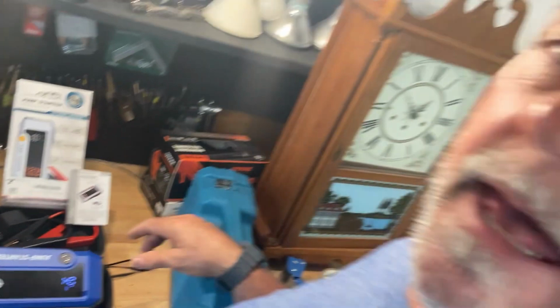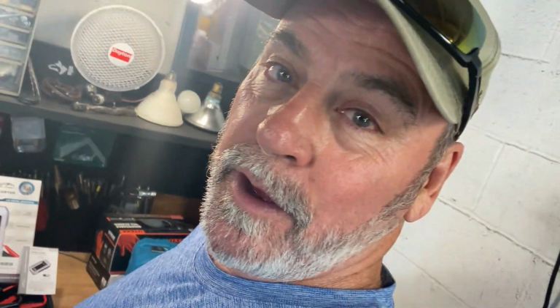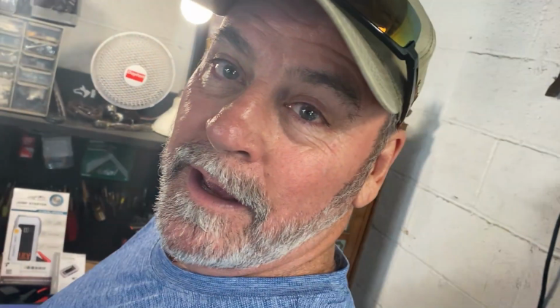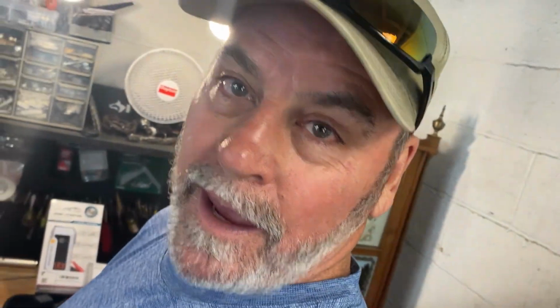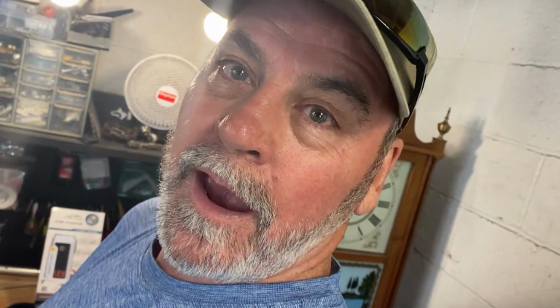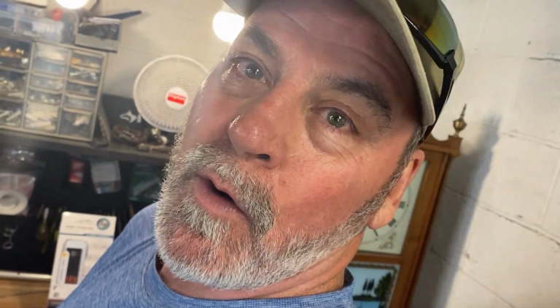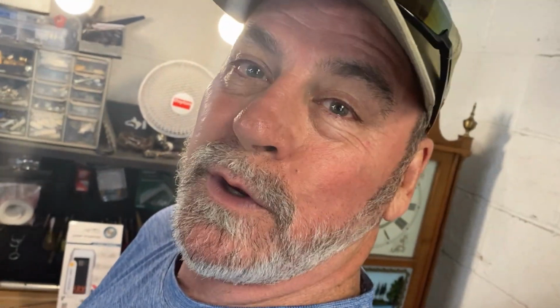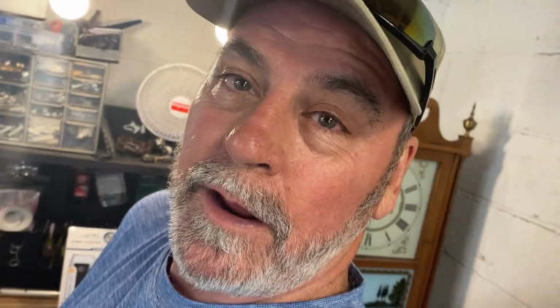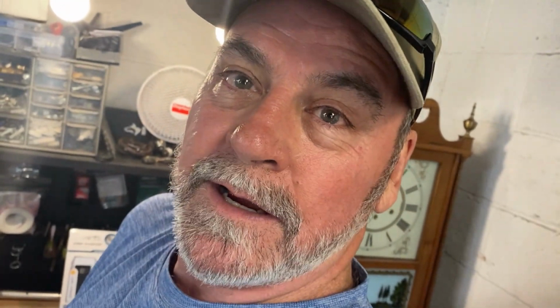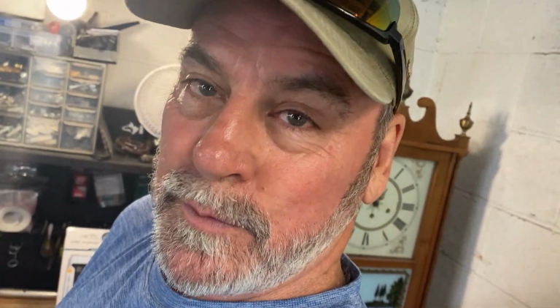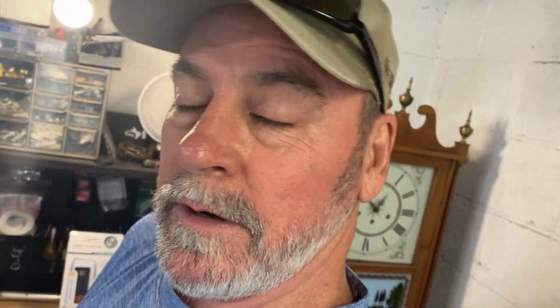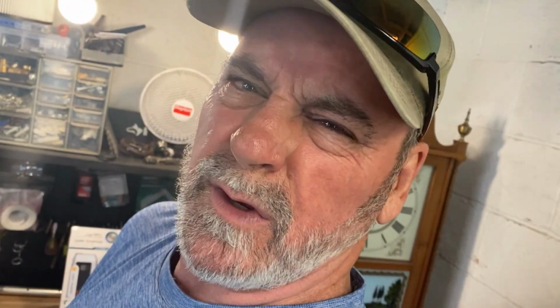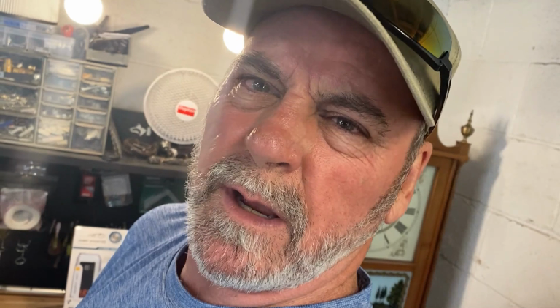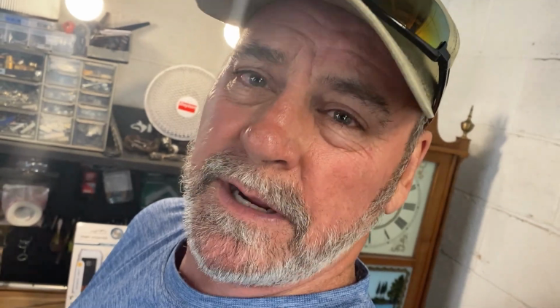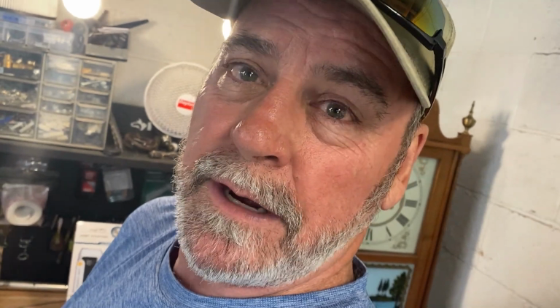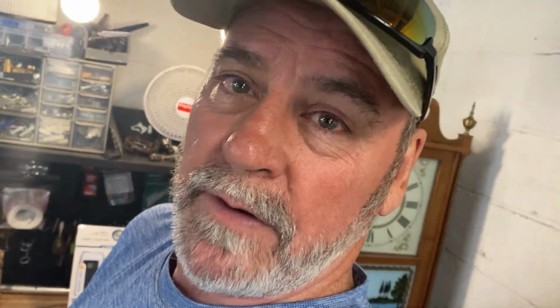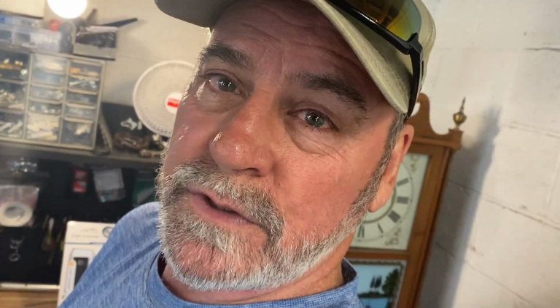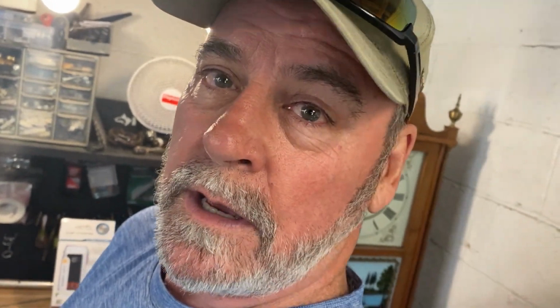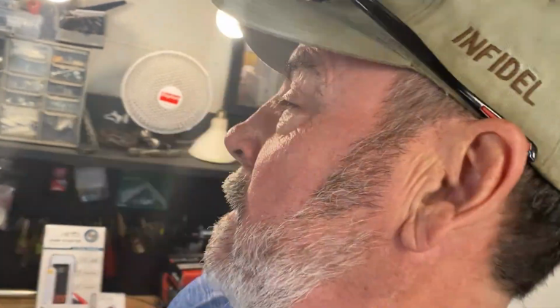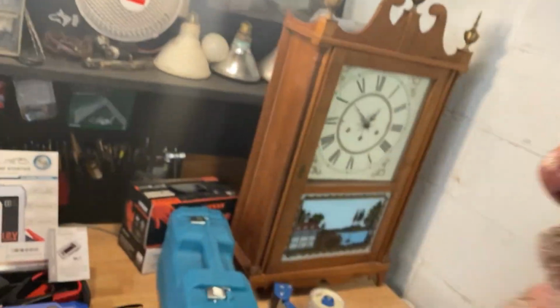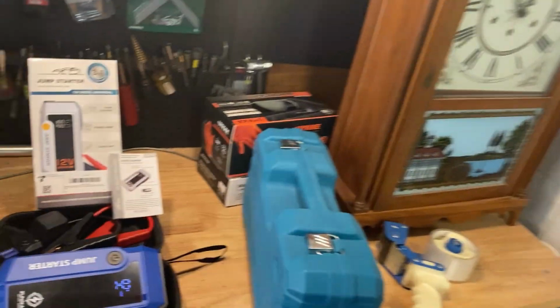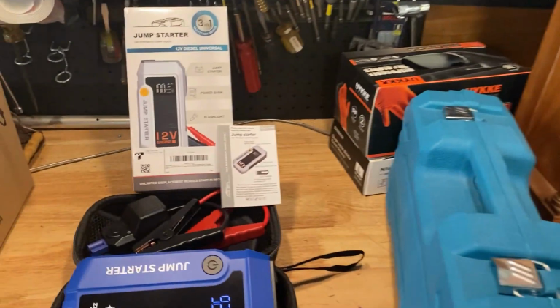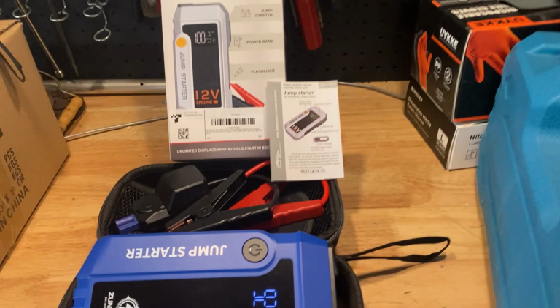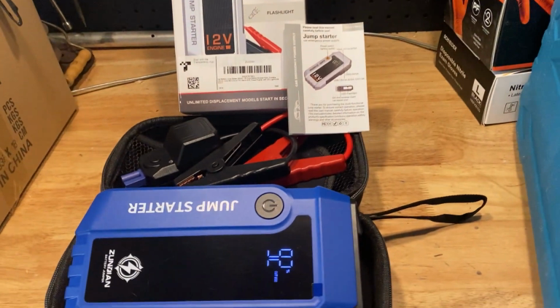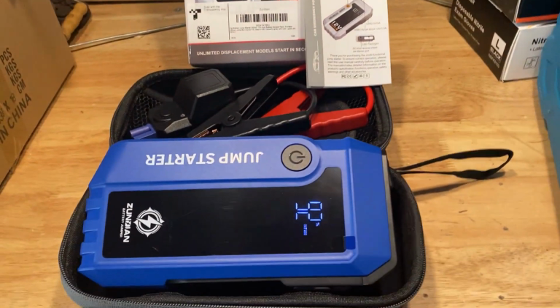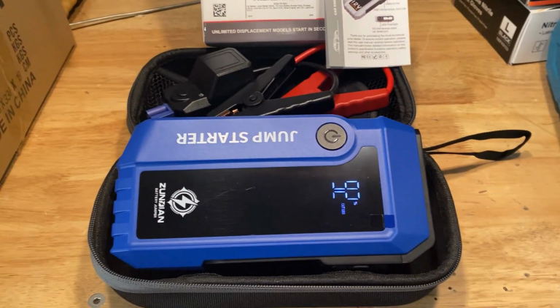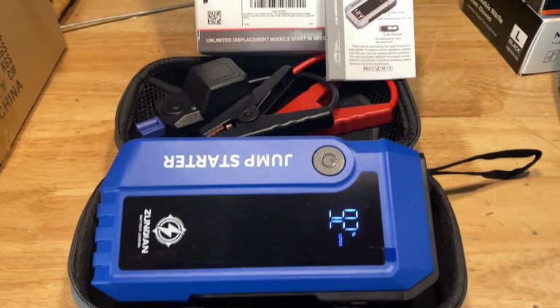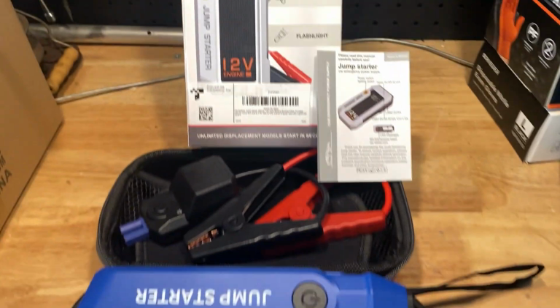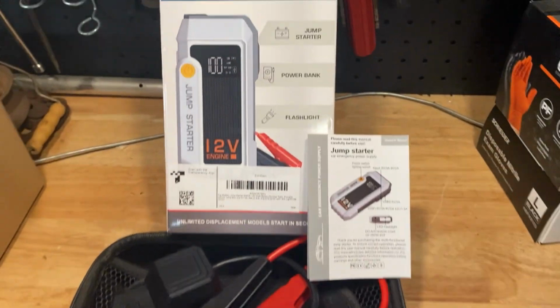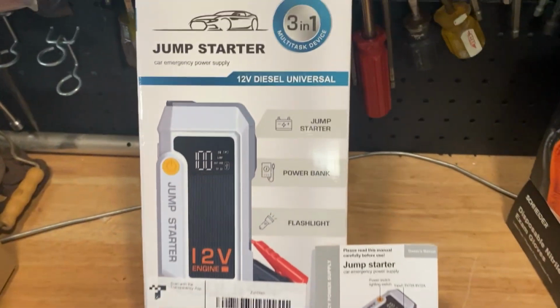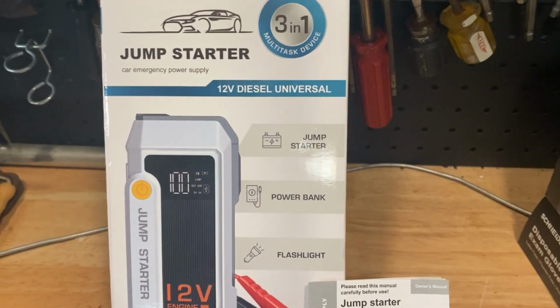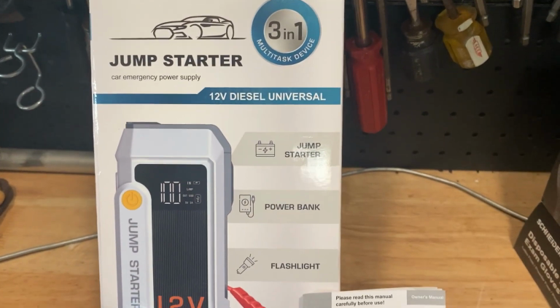Hey guys, how y'all doing? Yee-haw! I want to show you a product a company sent me to do my evaluation on. I do lots of work on vehicles and lots of DIY projects, and I was sent this jump starter.